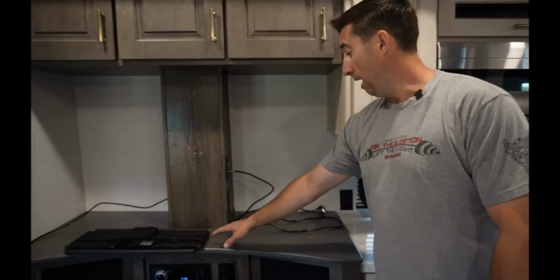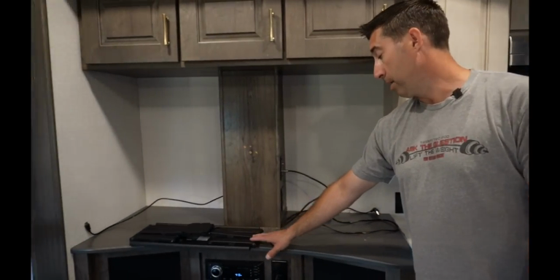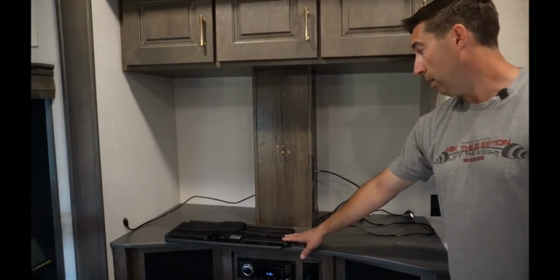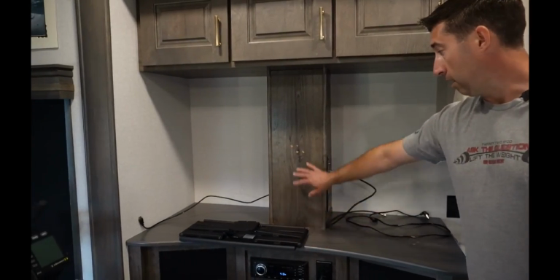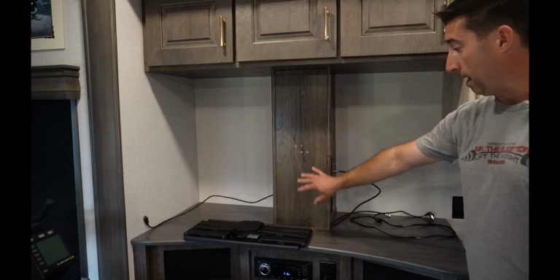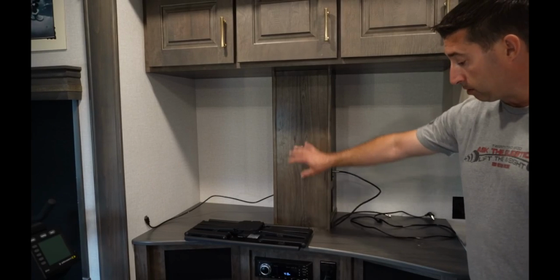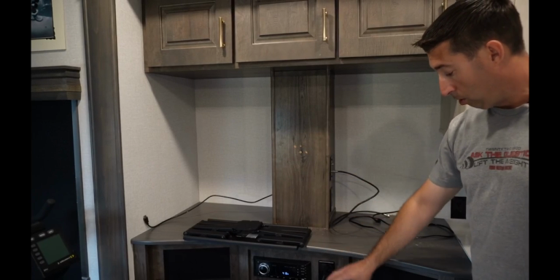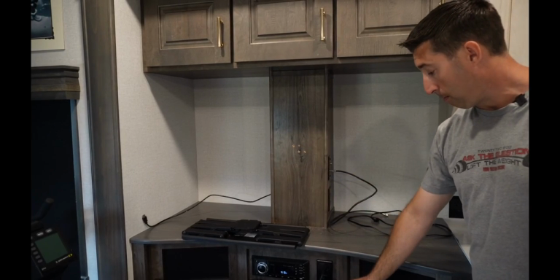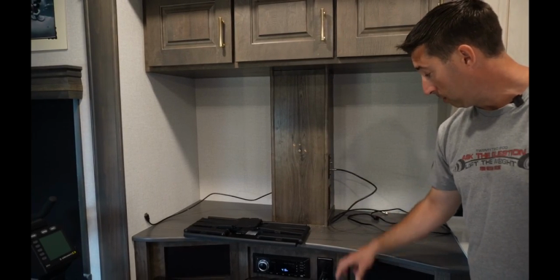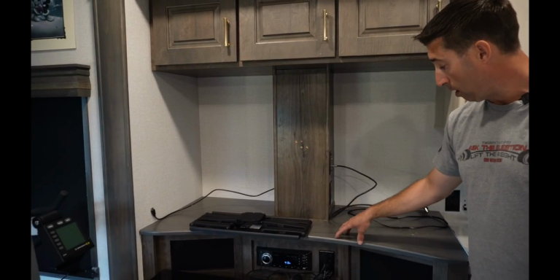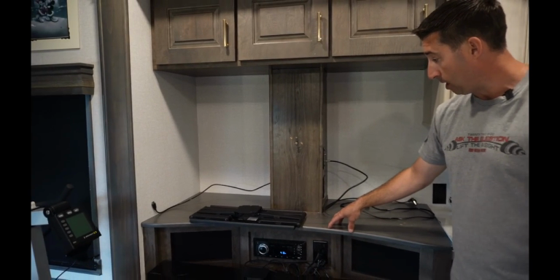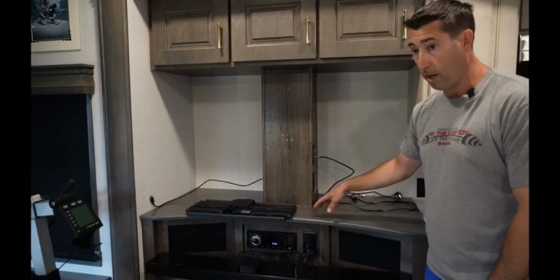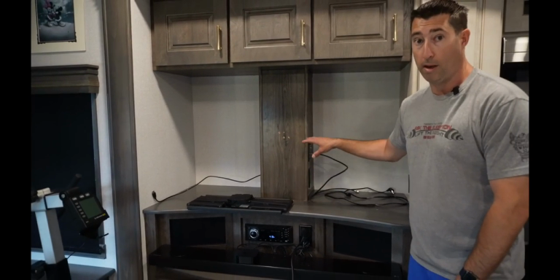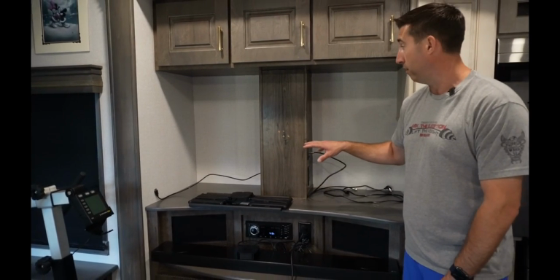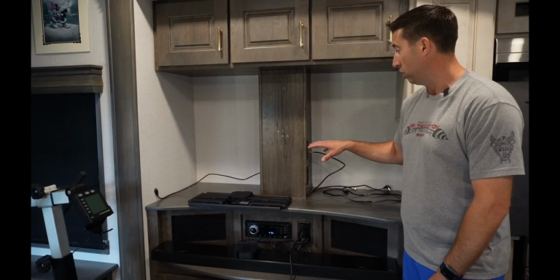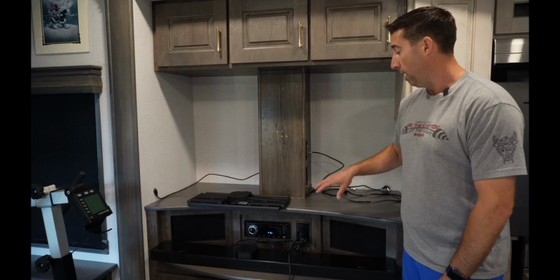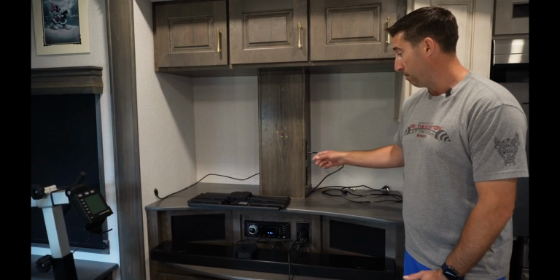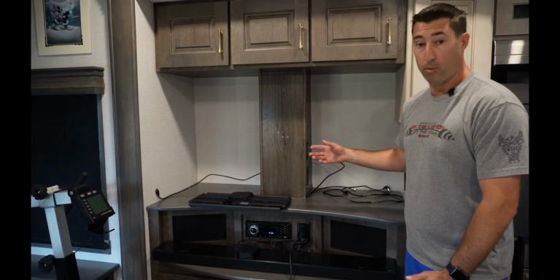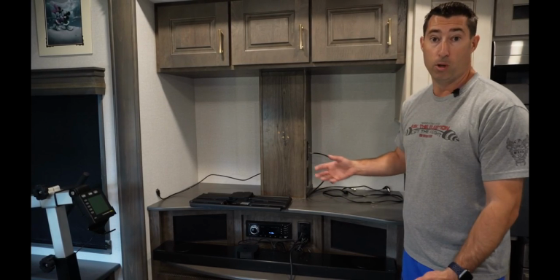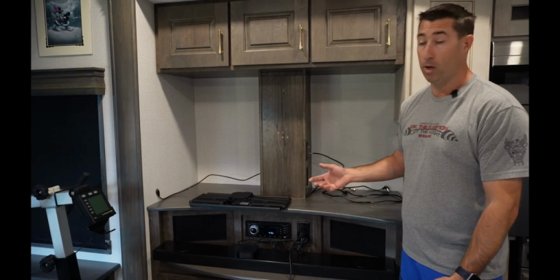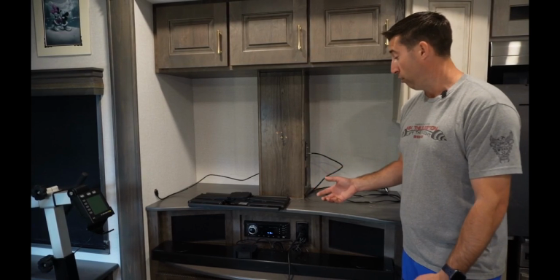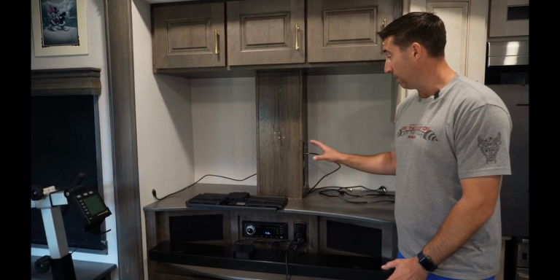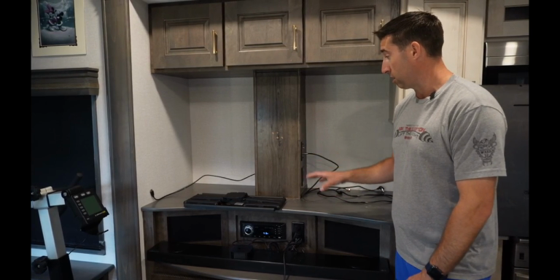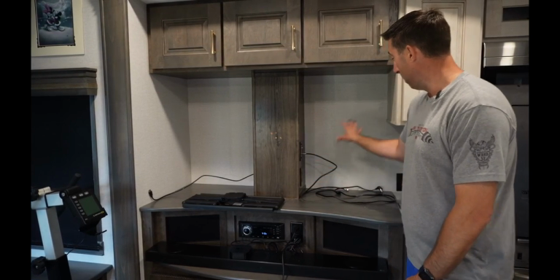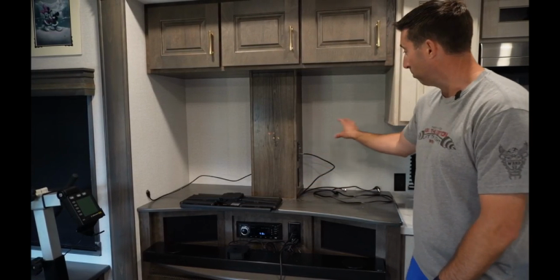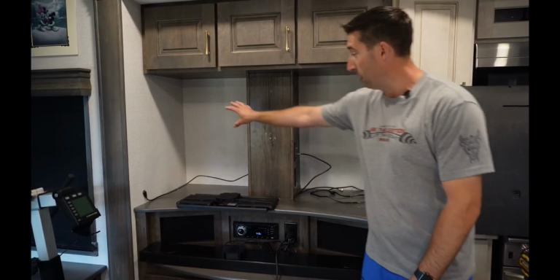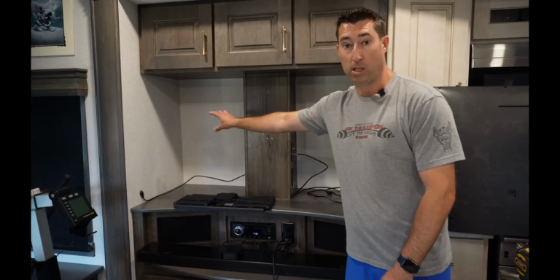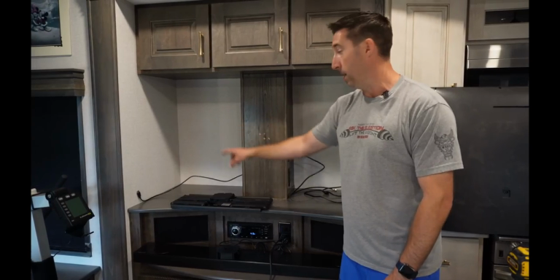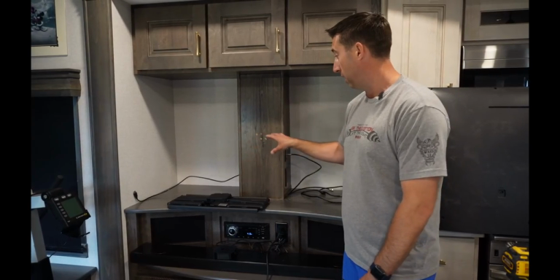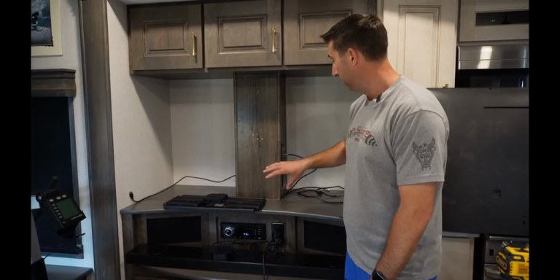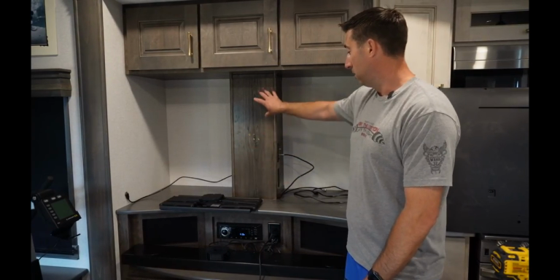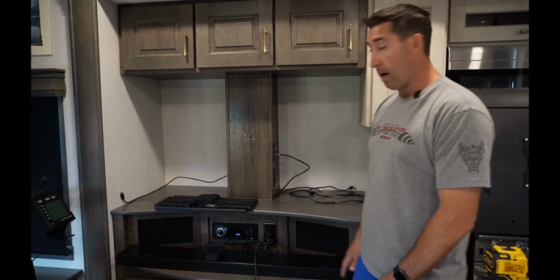Next thing I'm gonna do is figure out exactly what height to mount this. The goal is to be able to put the sound bar up top and still have the TV function. It's not gonna be able to be removable like it was before, but I think this will actually open up quite a bit of space. Next step: let's figure out height.